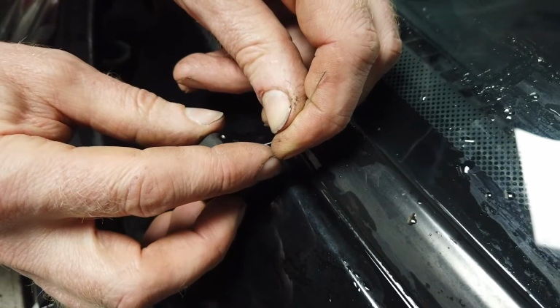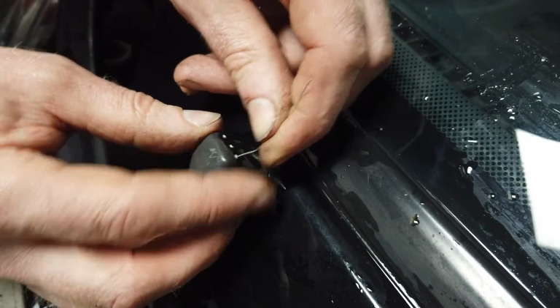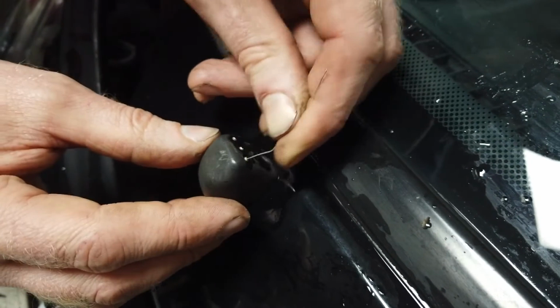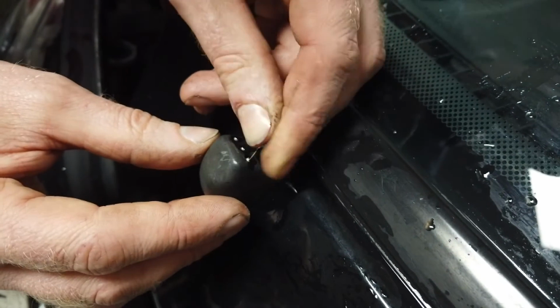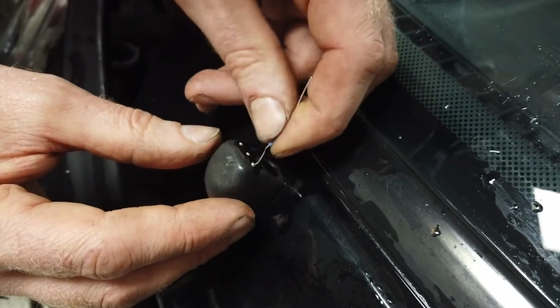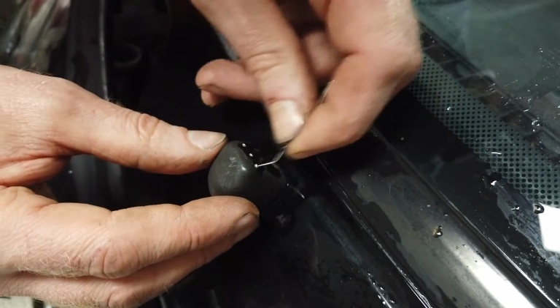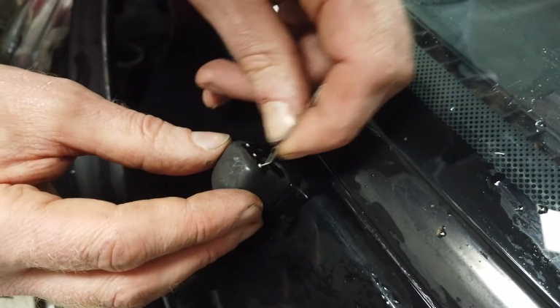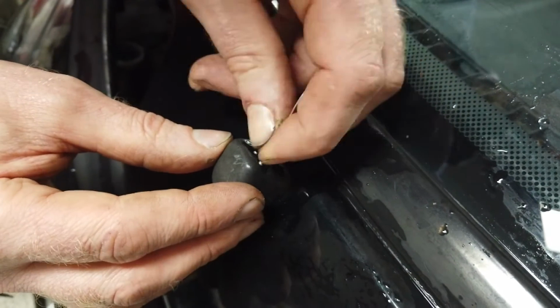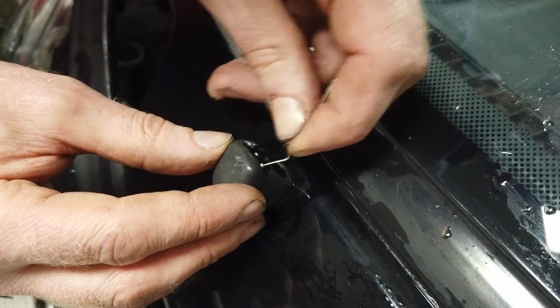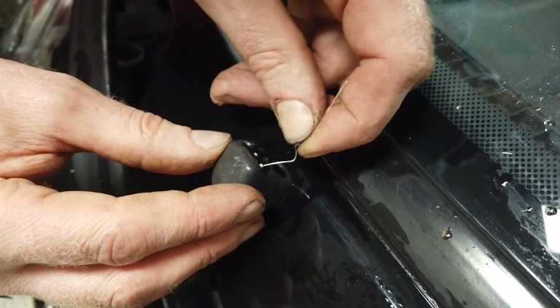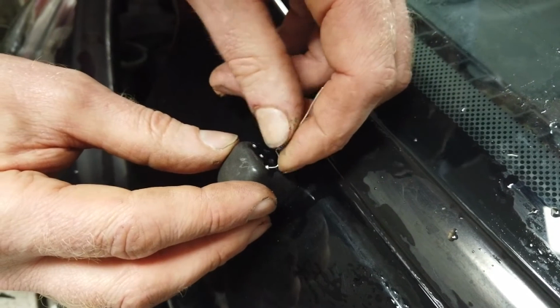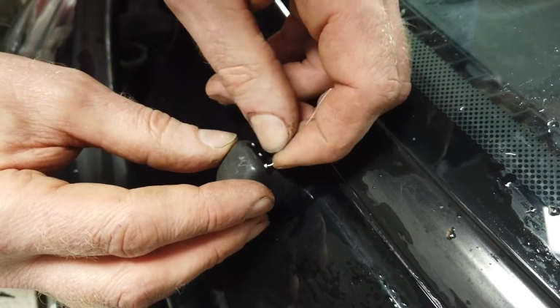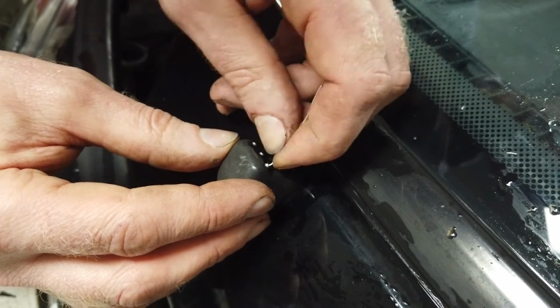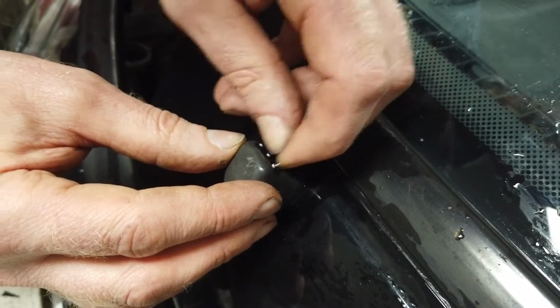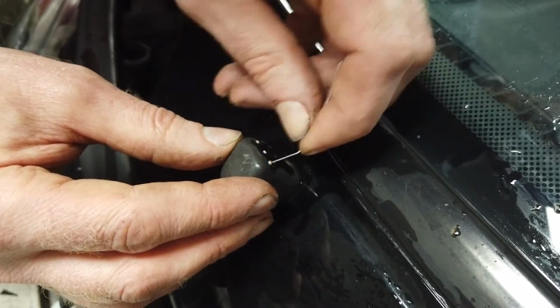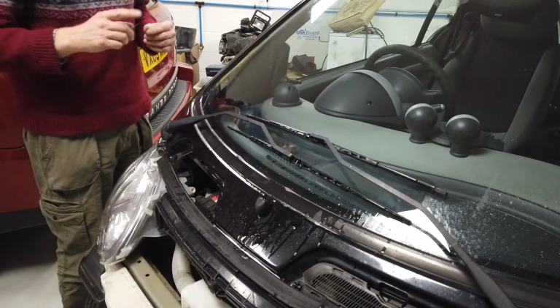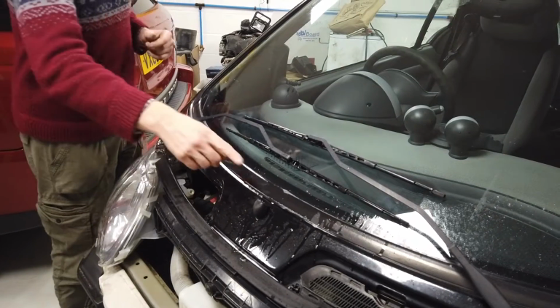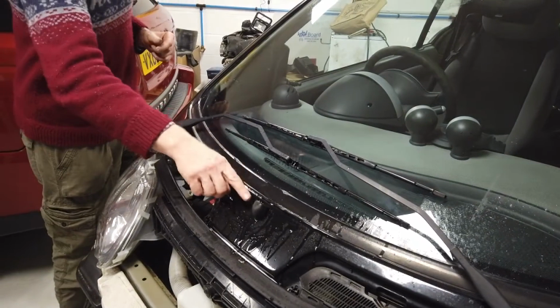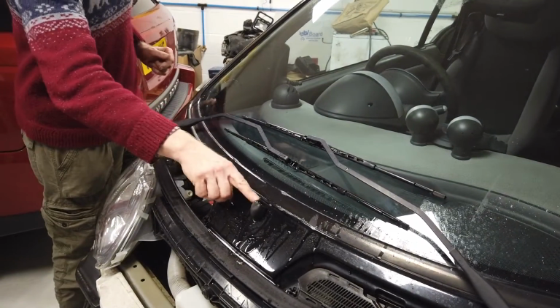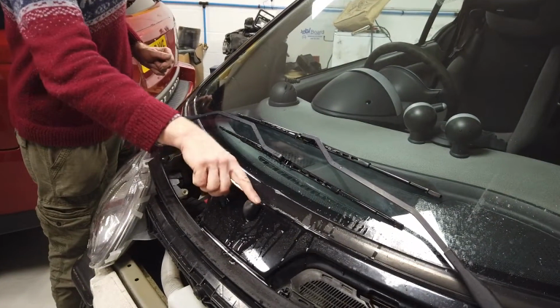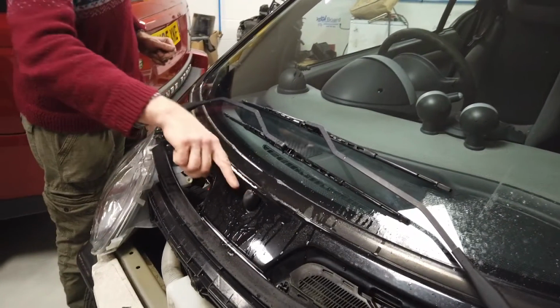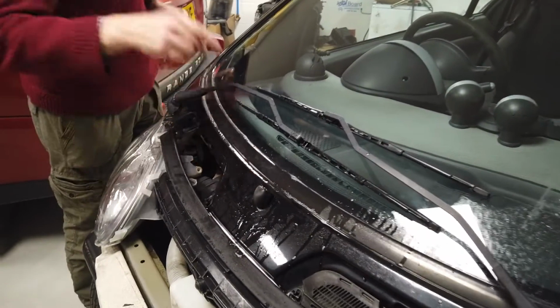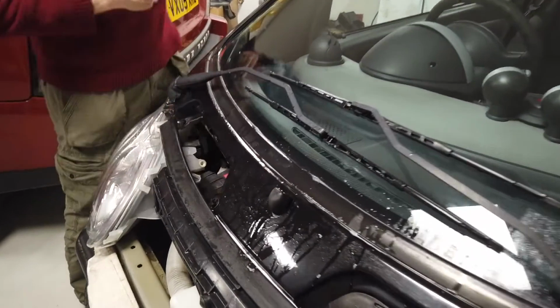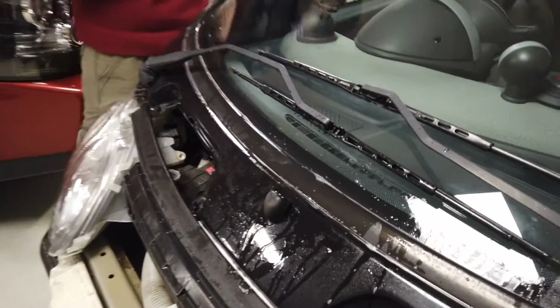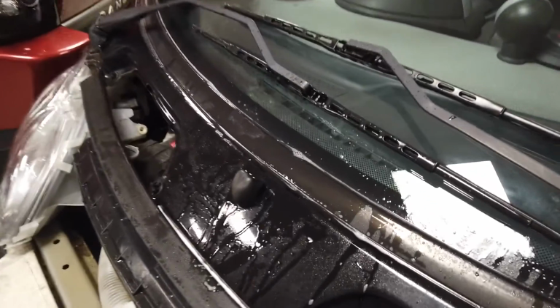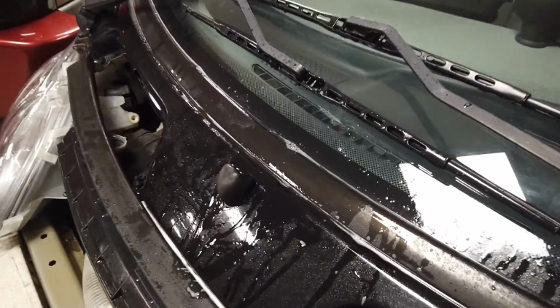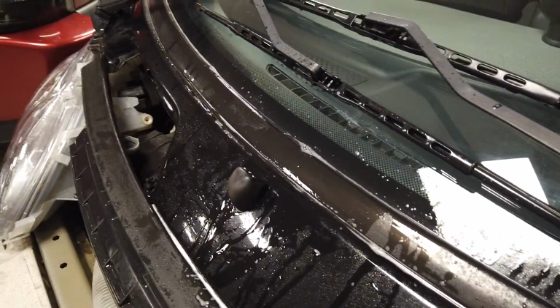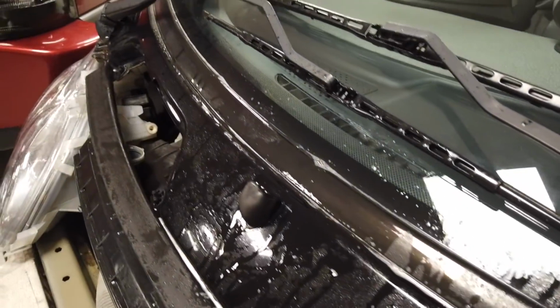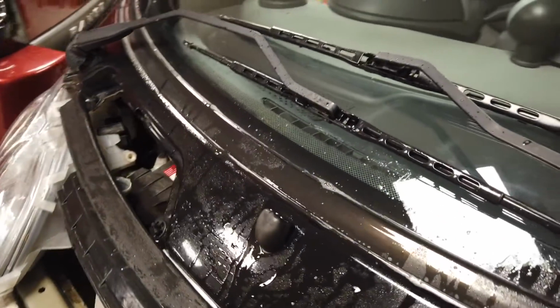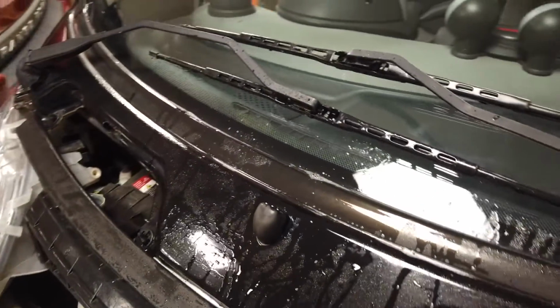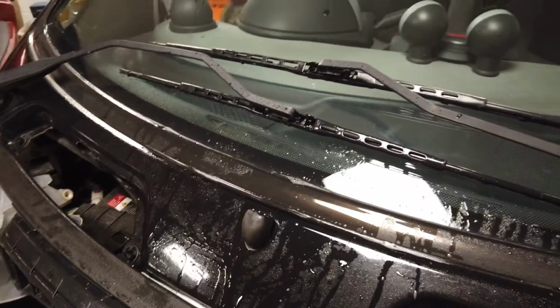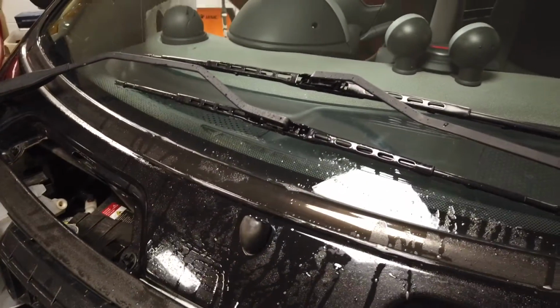This car had been stood for a while. We've given it a good clean — took two or three goes — but we've now got a much better jet.